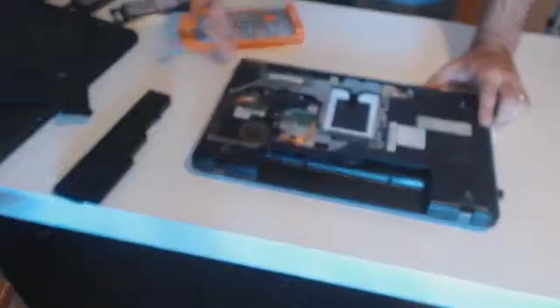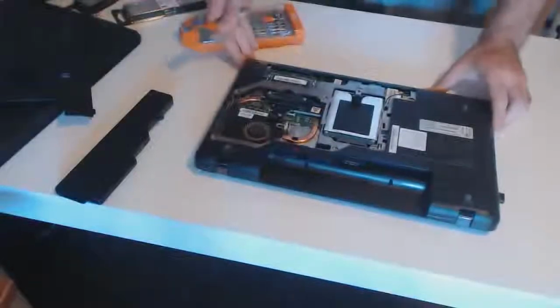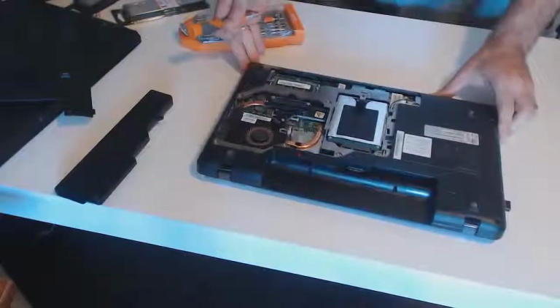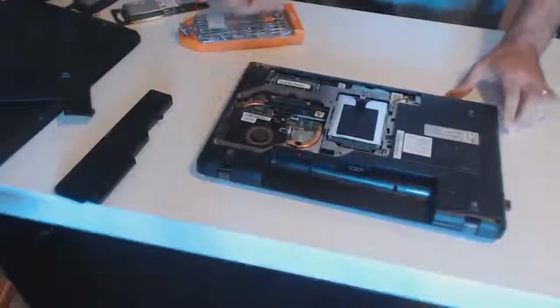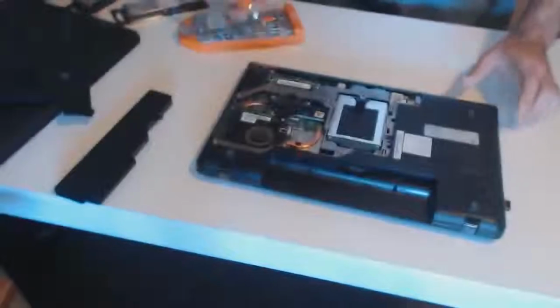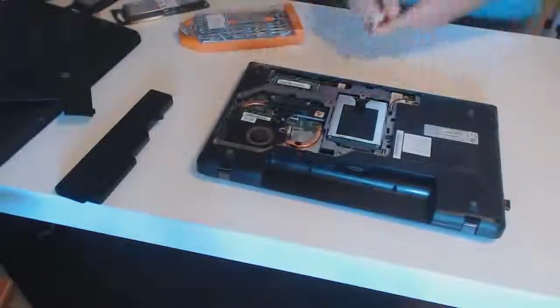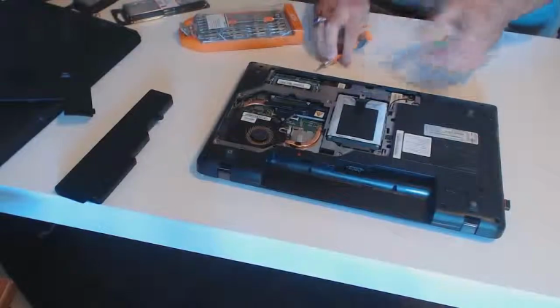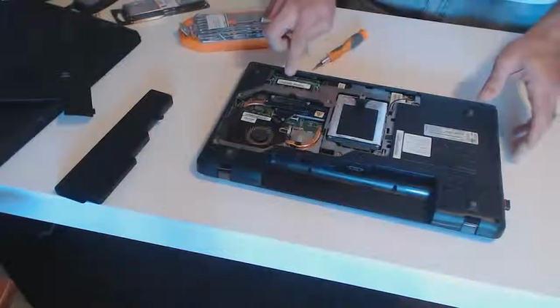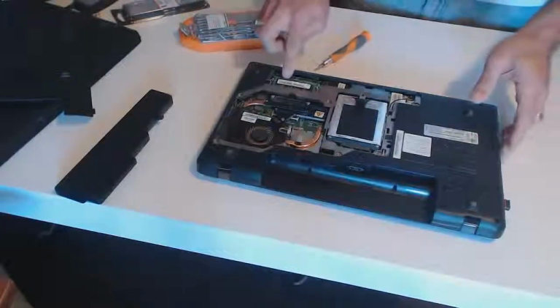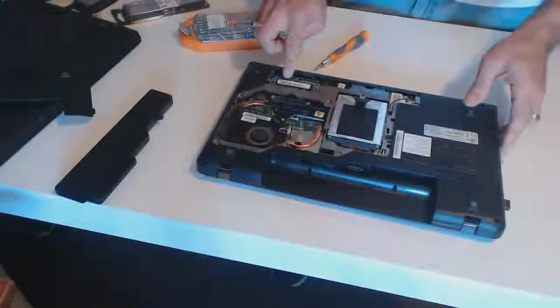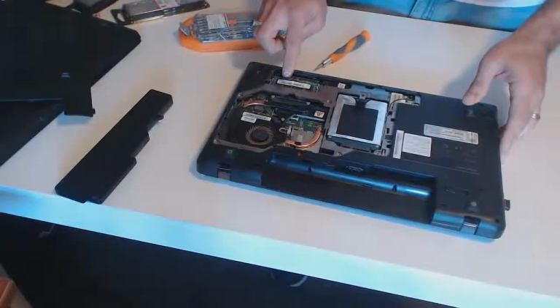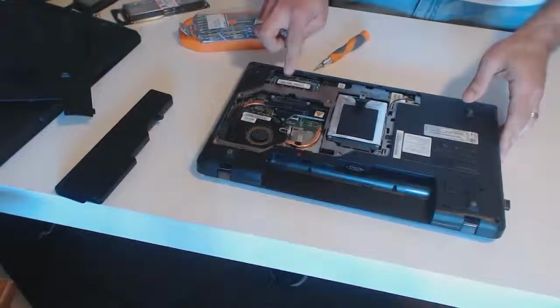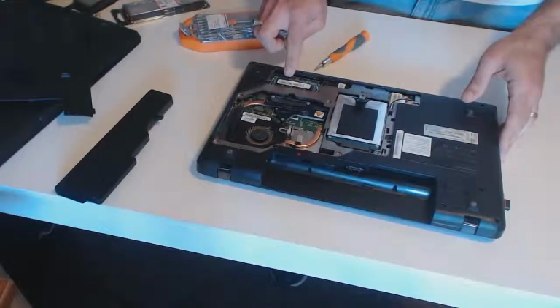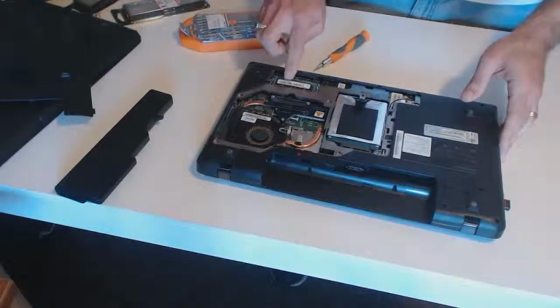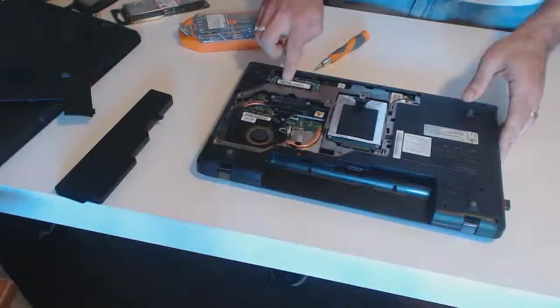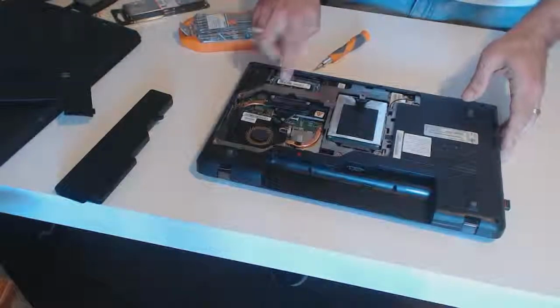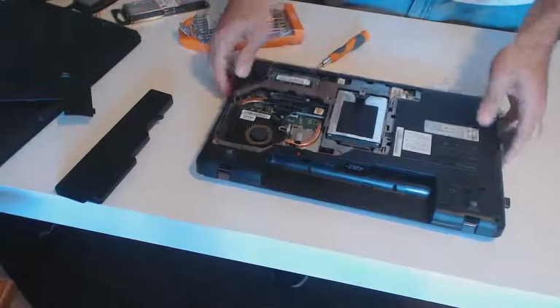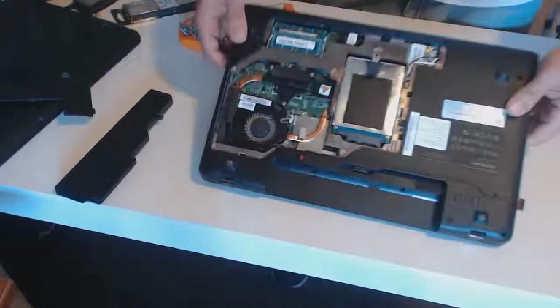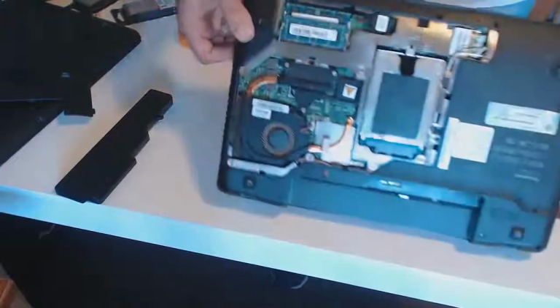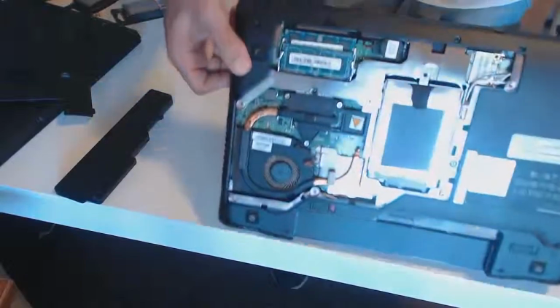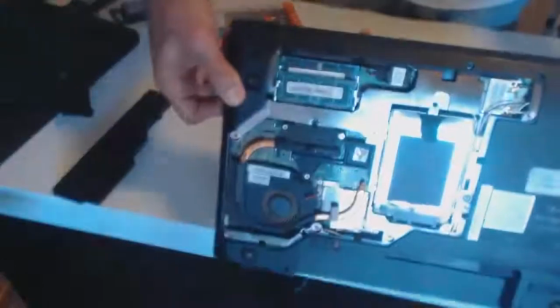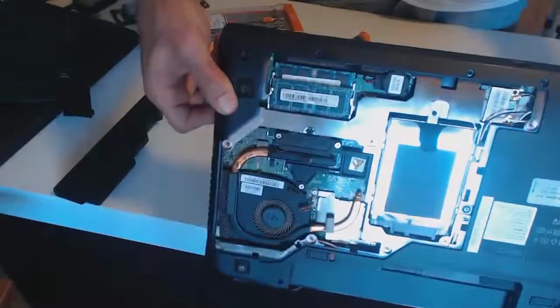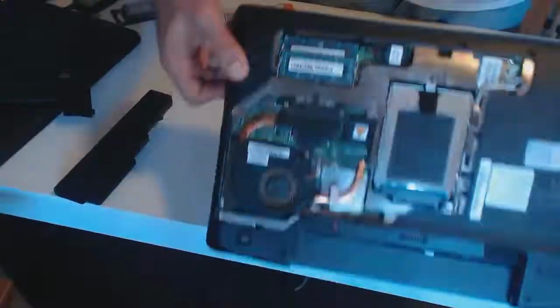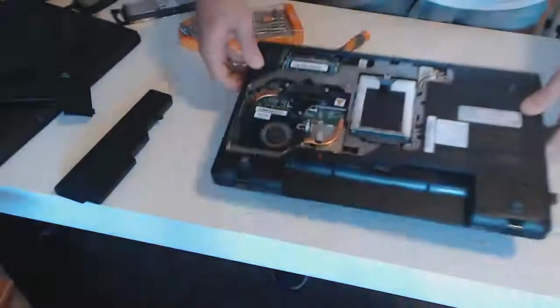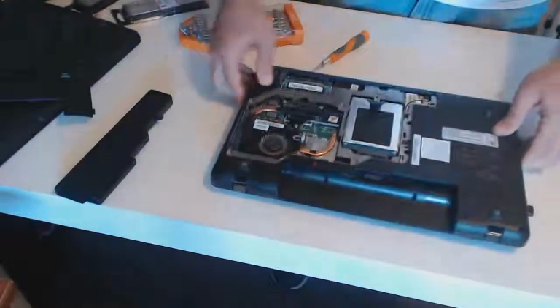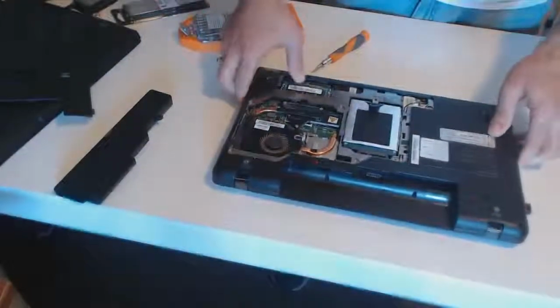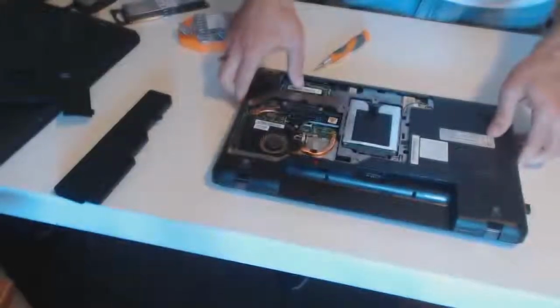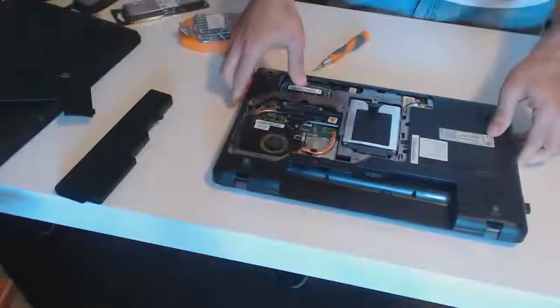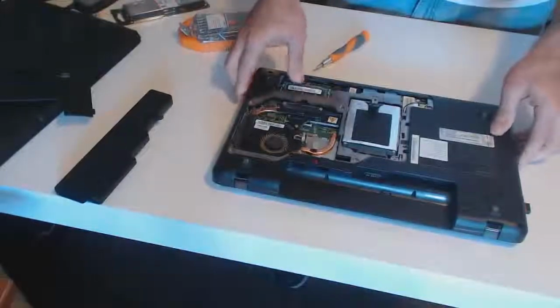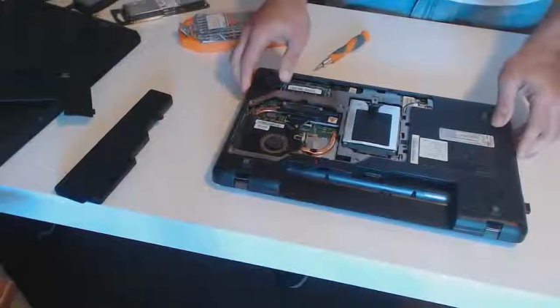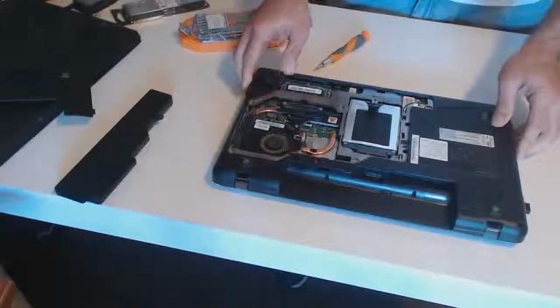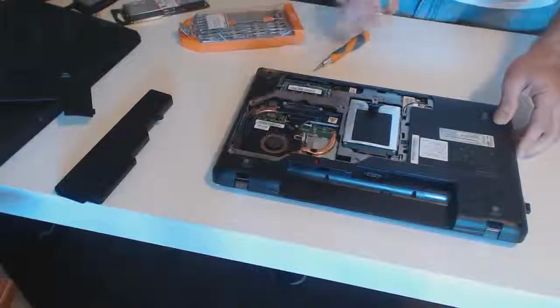Here you can see the guts of your laptop. The memory sticks on the Lenovo Z575 are right here — take a look so you can see that zoomed in. These are the sticks you're going to remove and replace with the Kingston memory sticks.